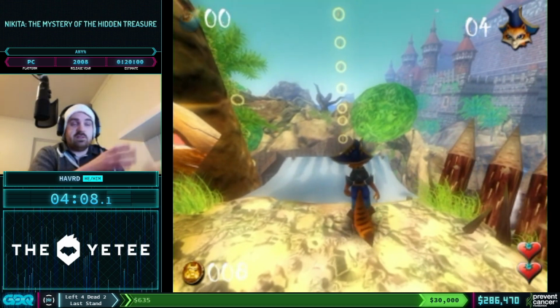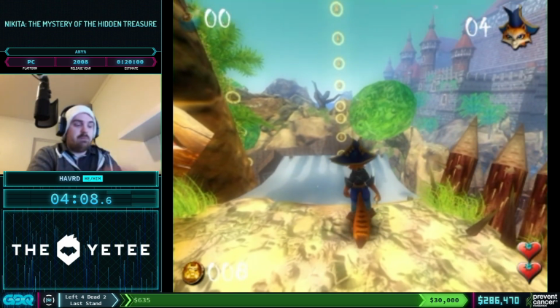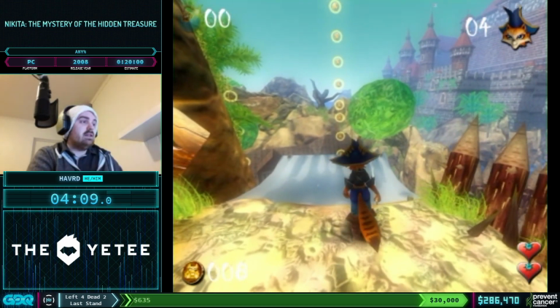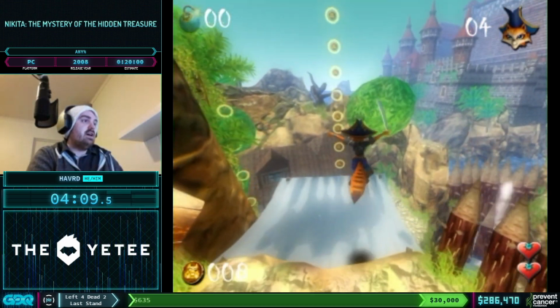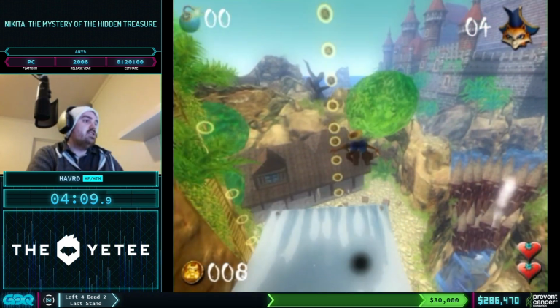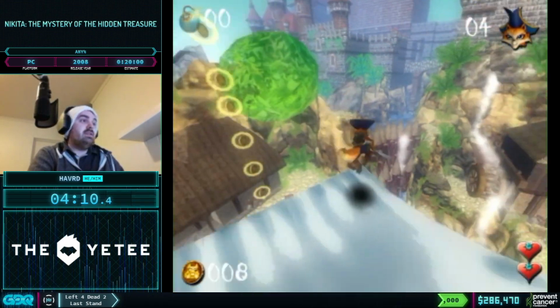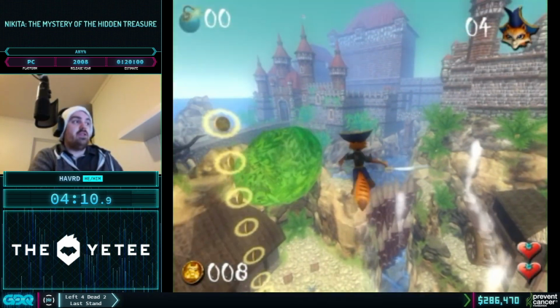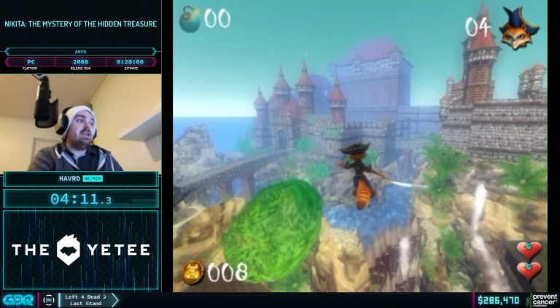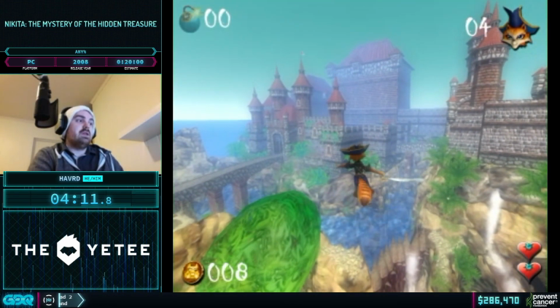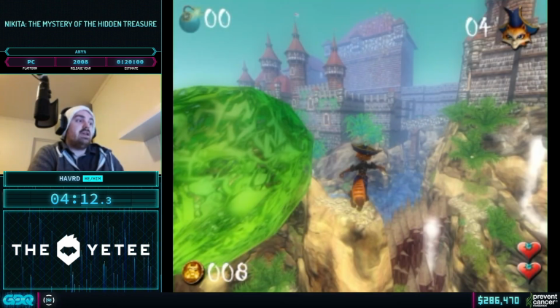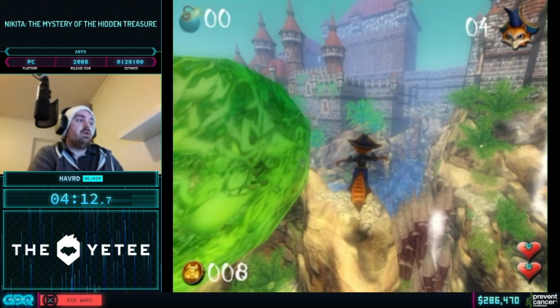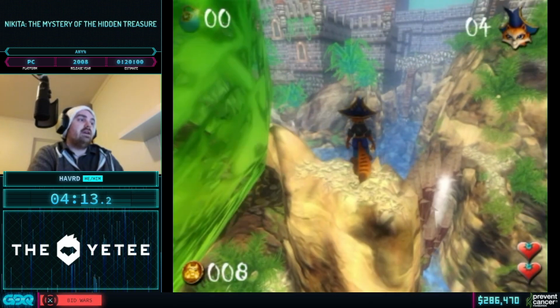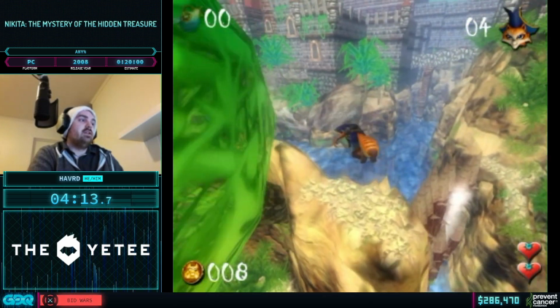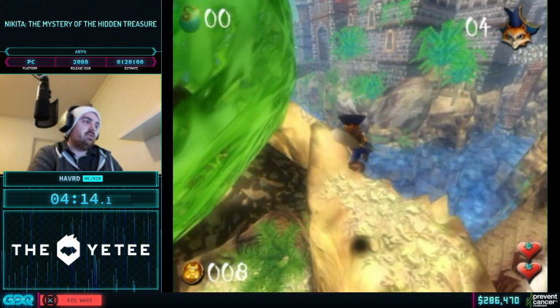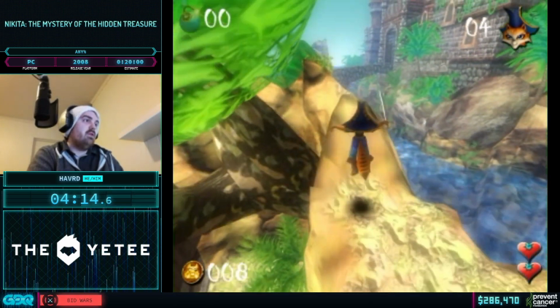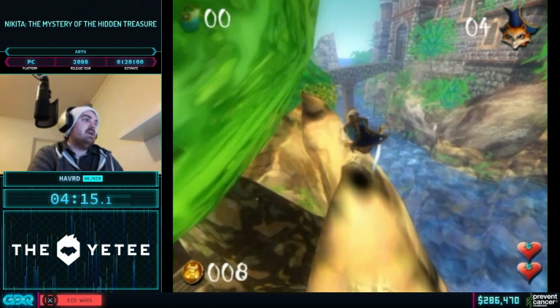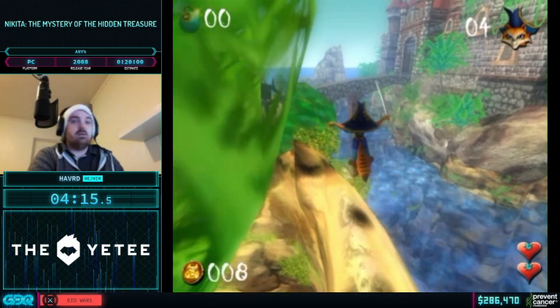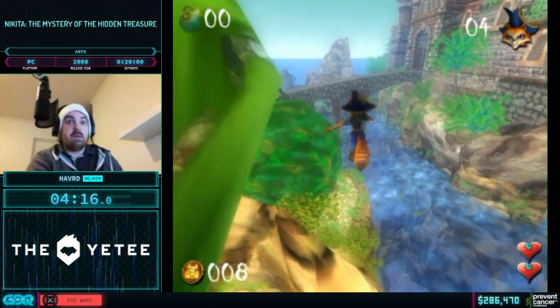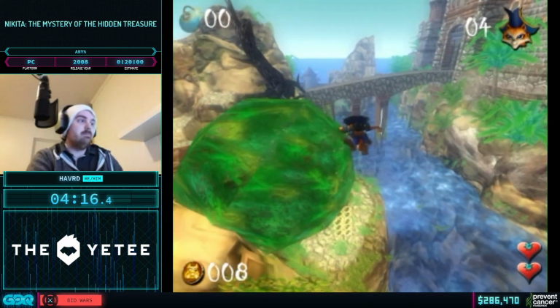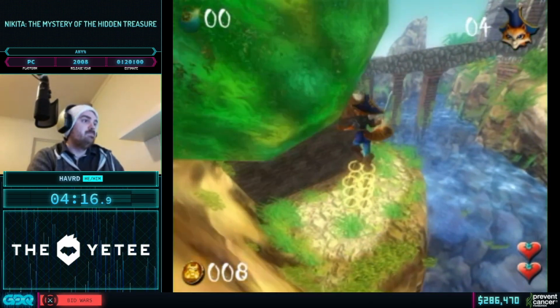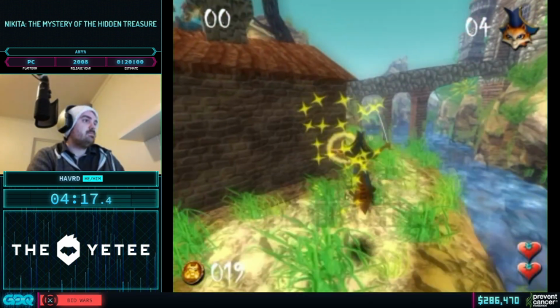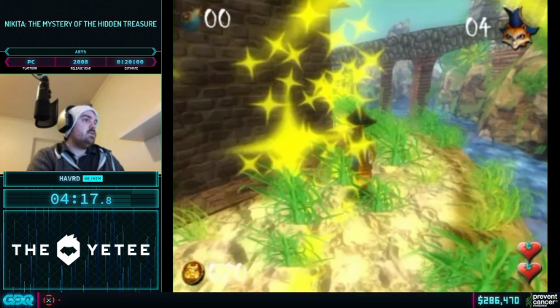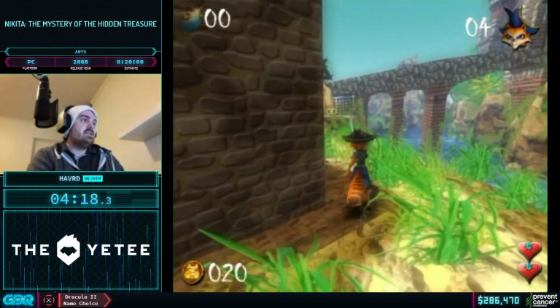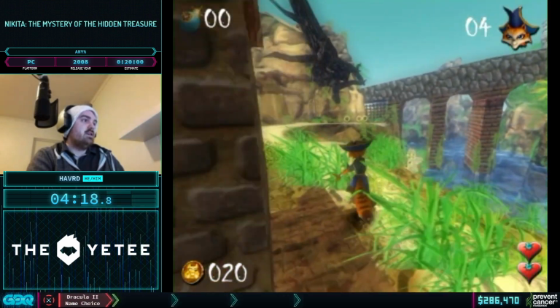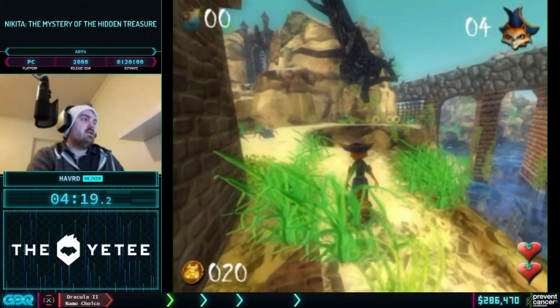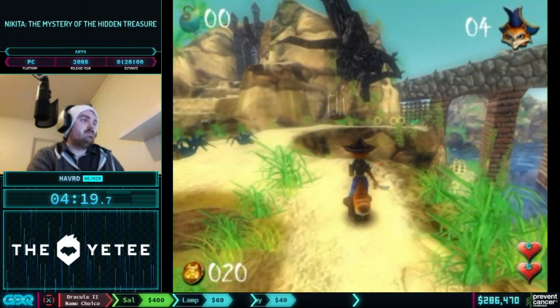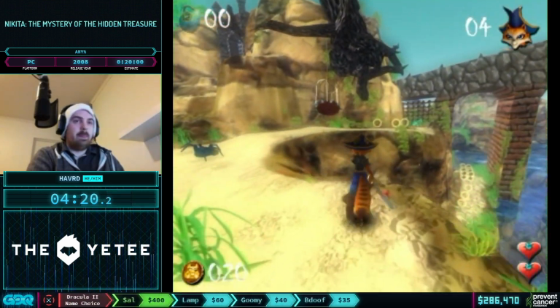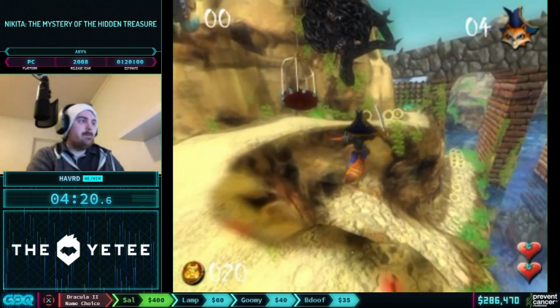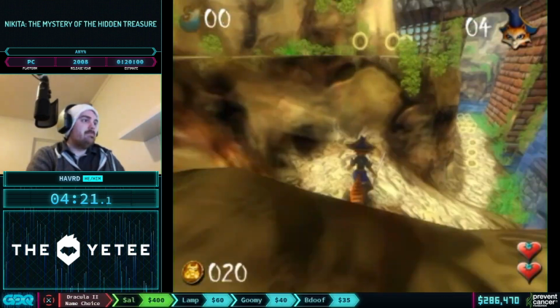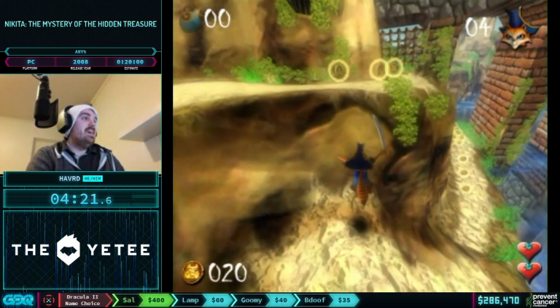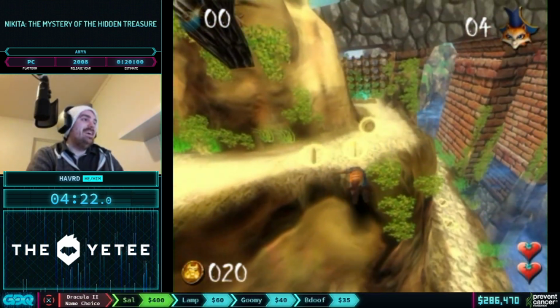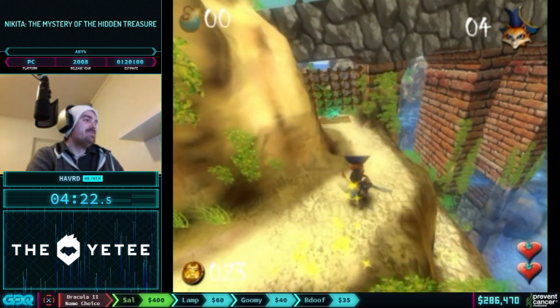This is the trampoline glitch — if I jump on the trampoline, input nothing, and then input something, I can now overtake the set trajectory on the trampoline, going out of bounds again. This is the end of the level and we've barely been in bounds this level.